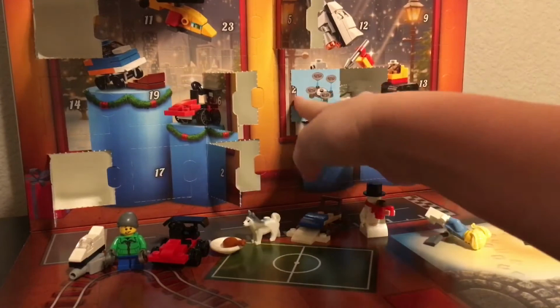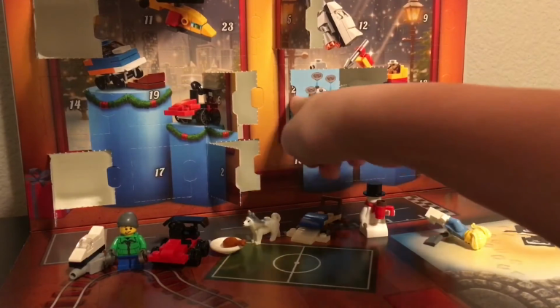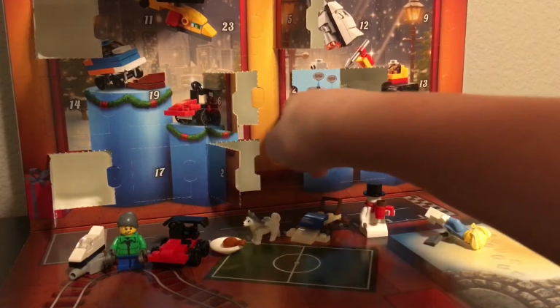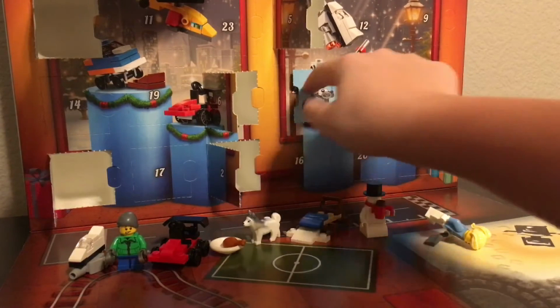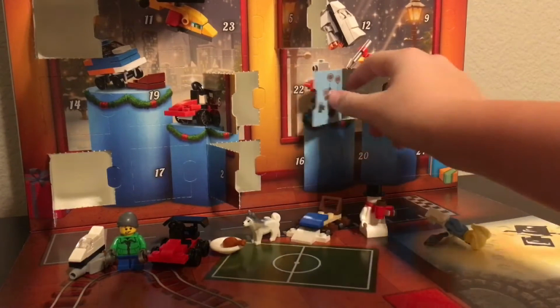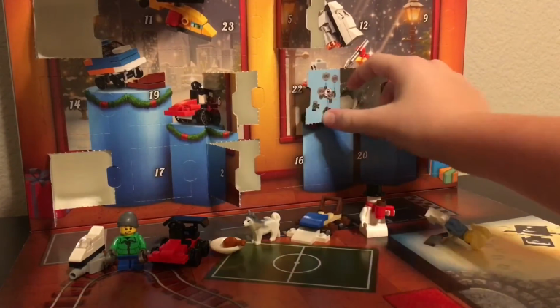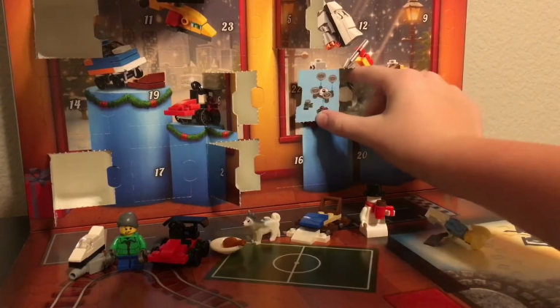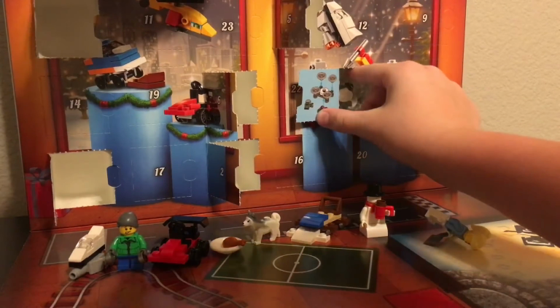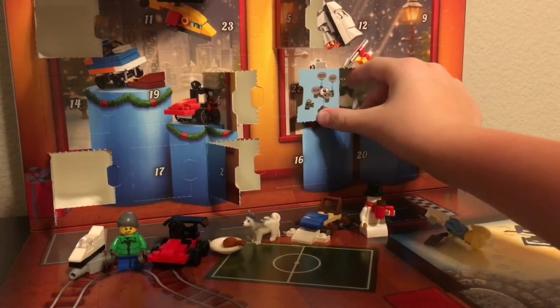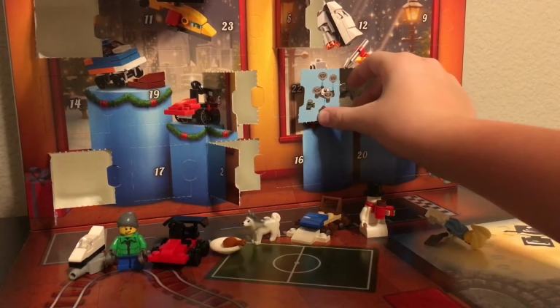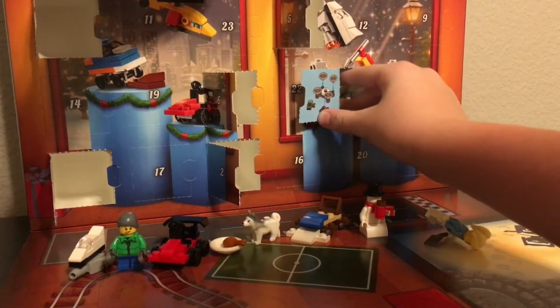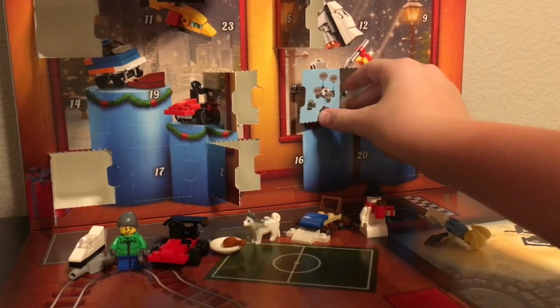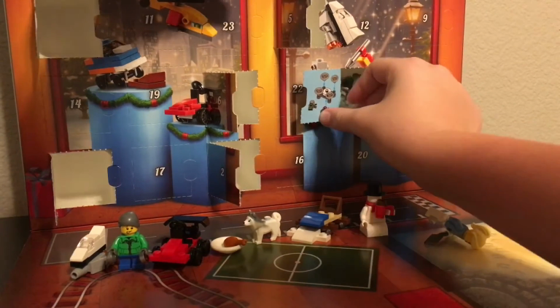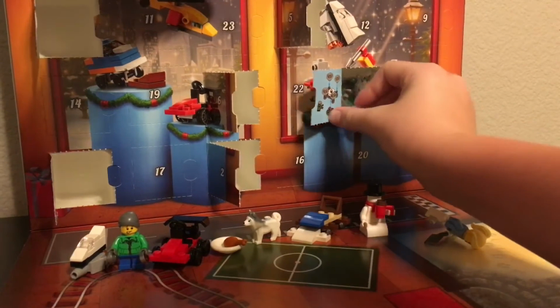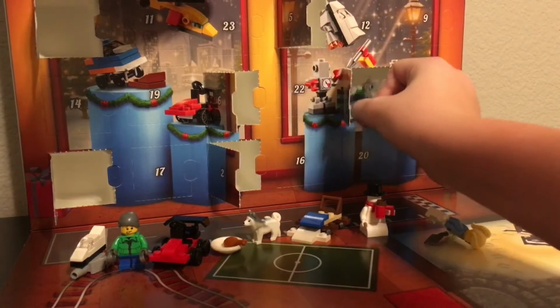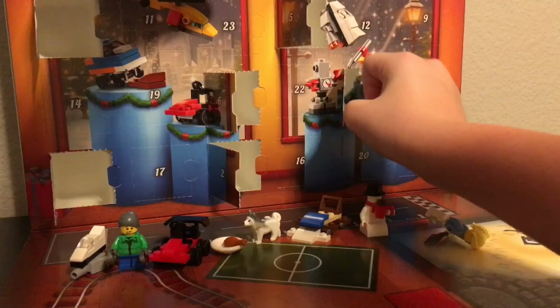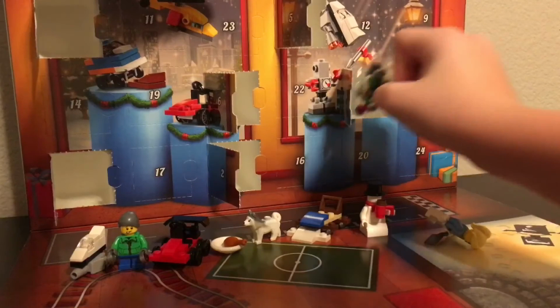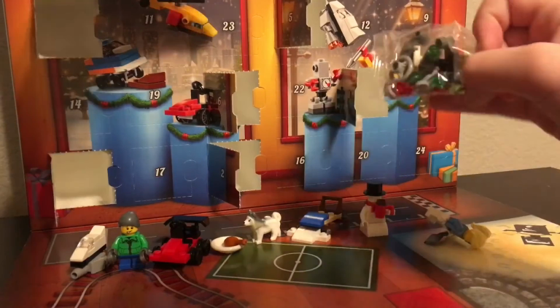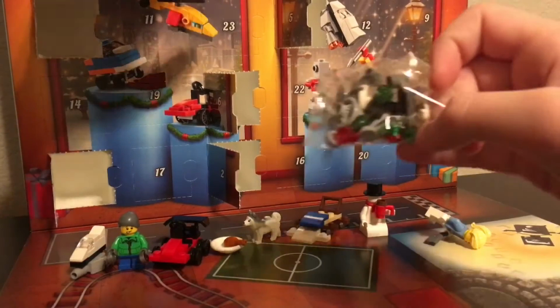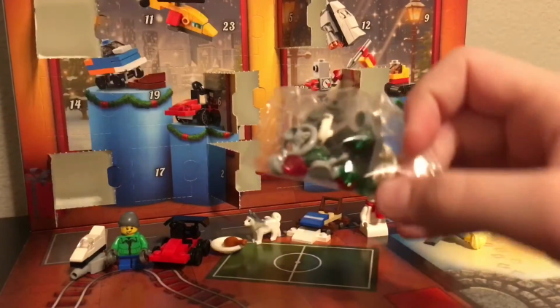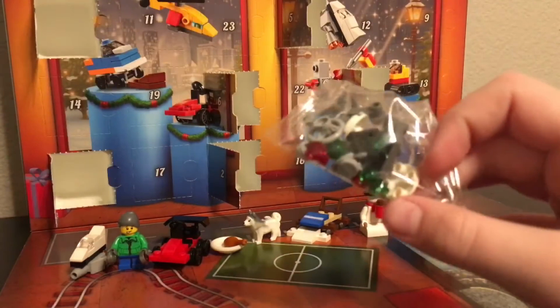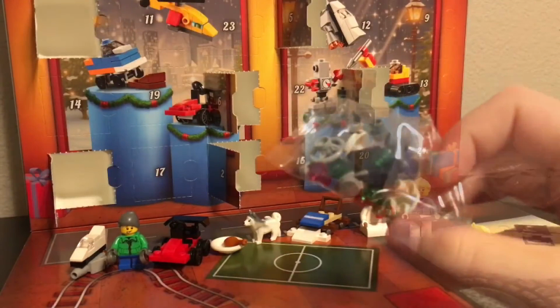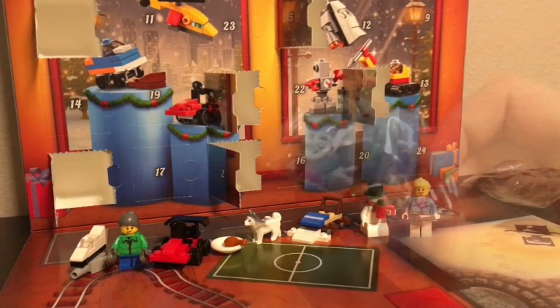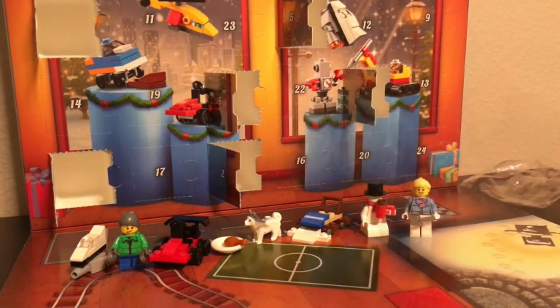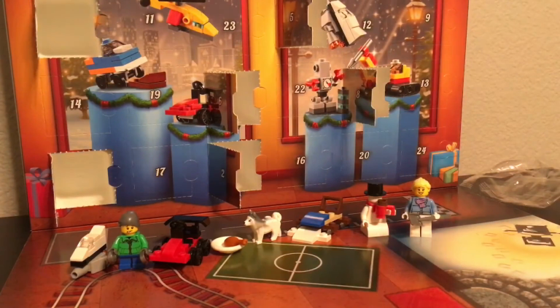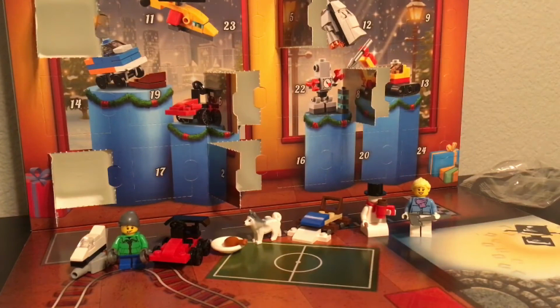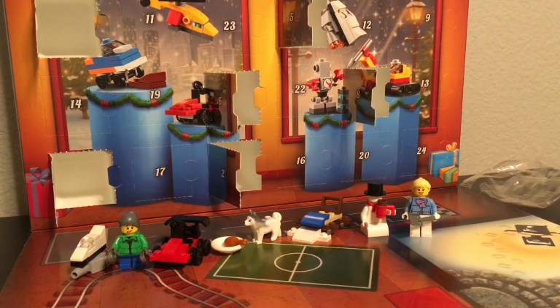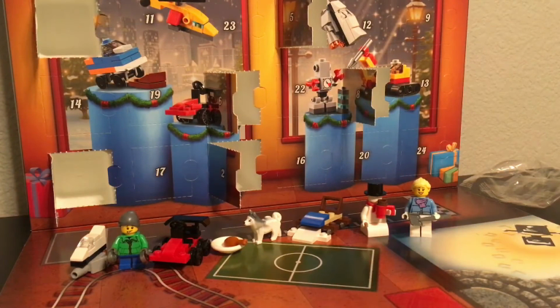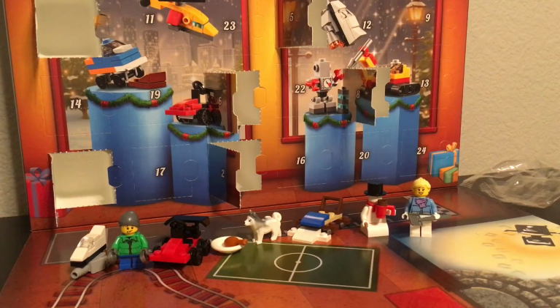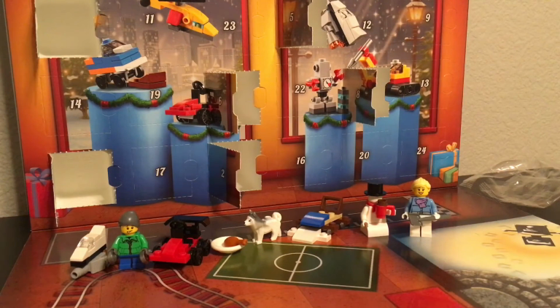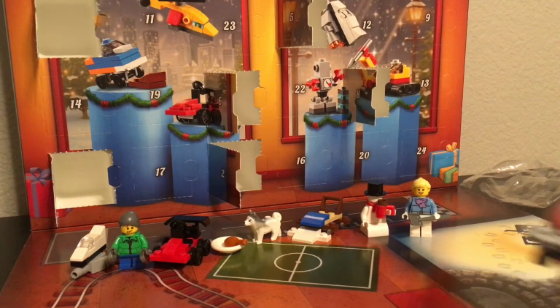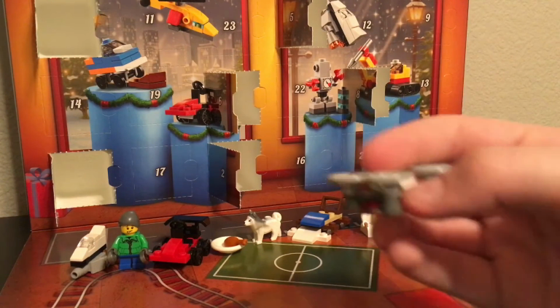Alright cool, looks like we got some type of garden or something. So I'm going to build this up — I'll be right back. Alright guys, so I finished the building and finally figured out what it was.